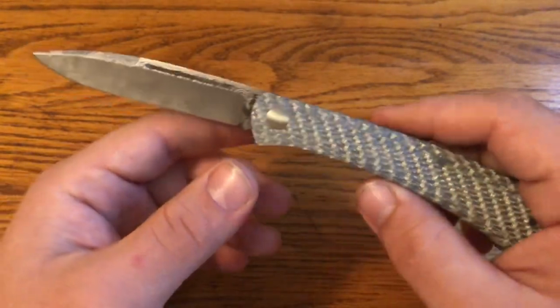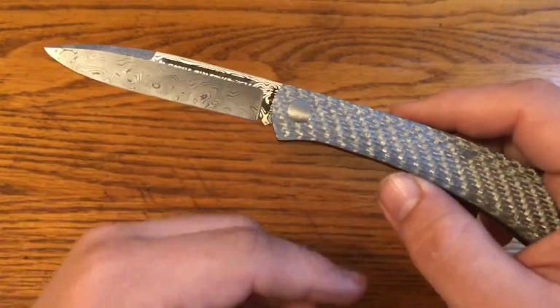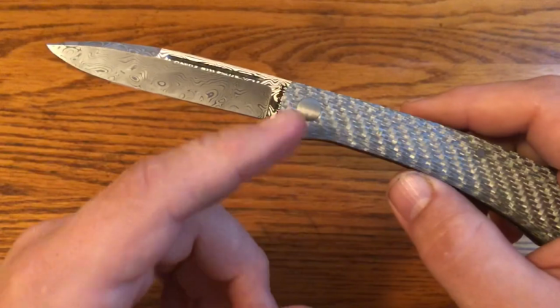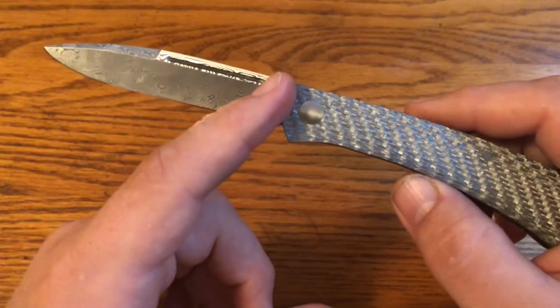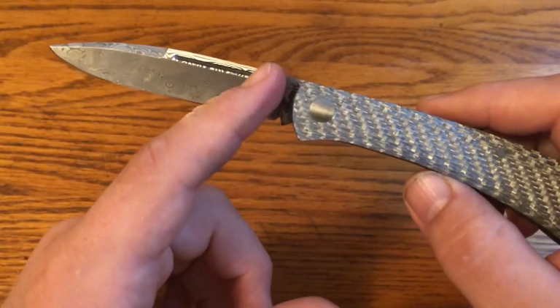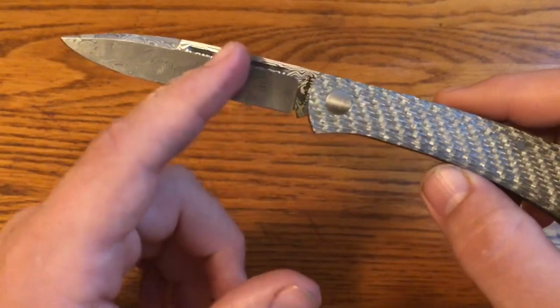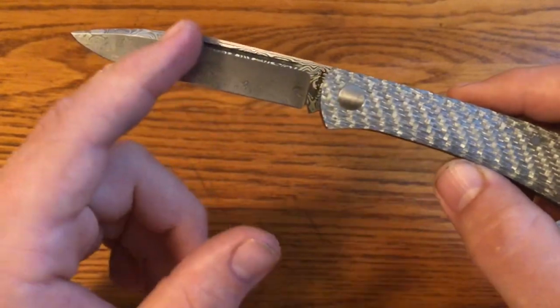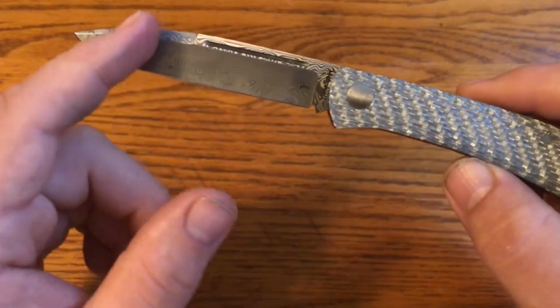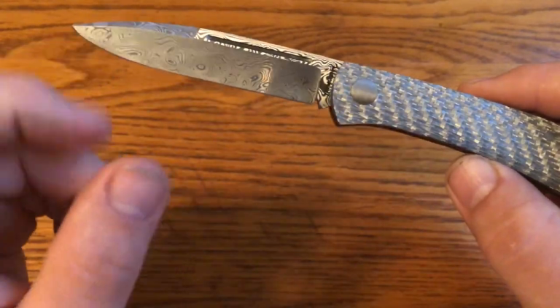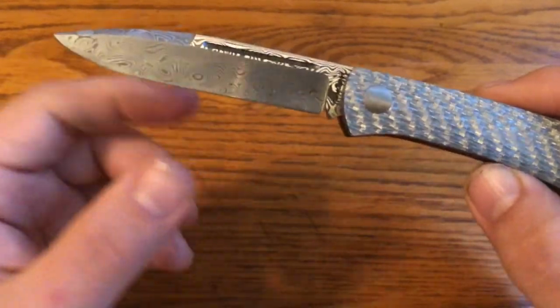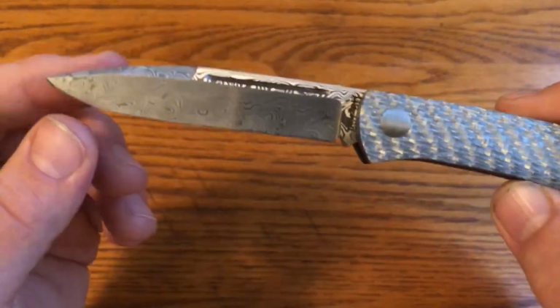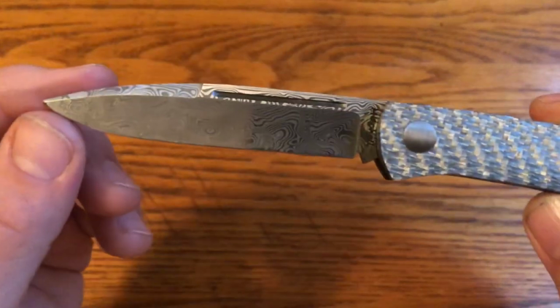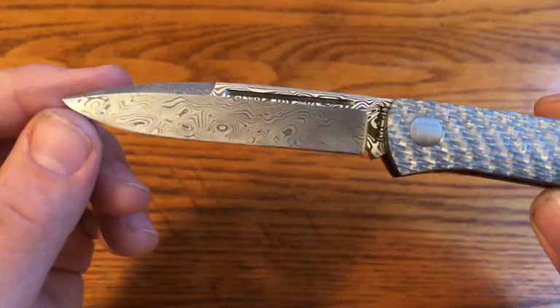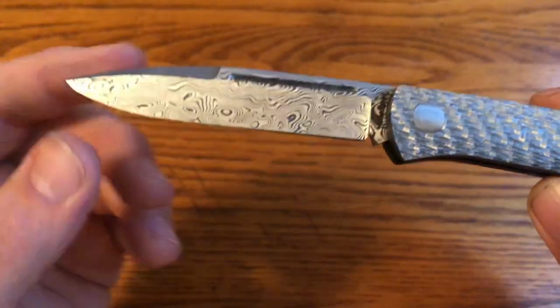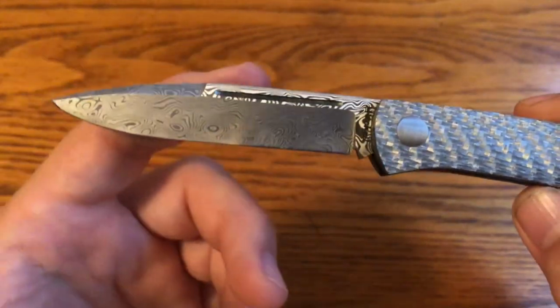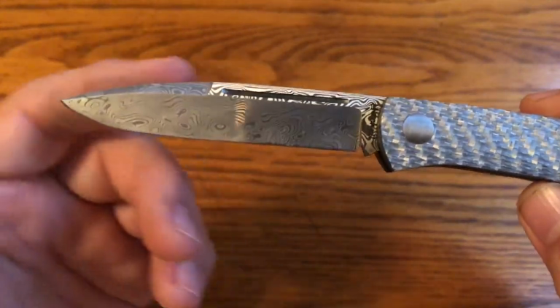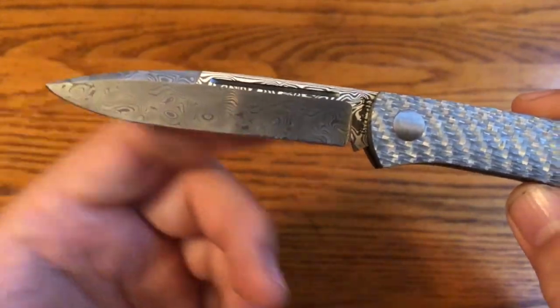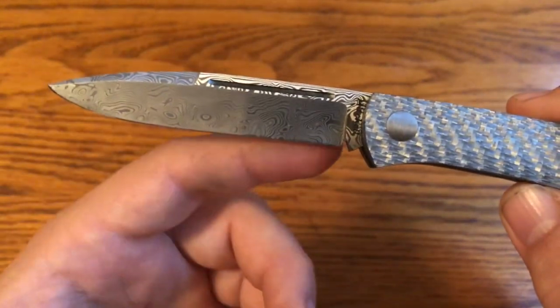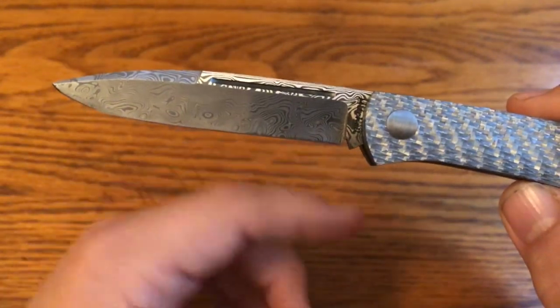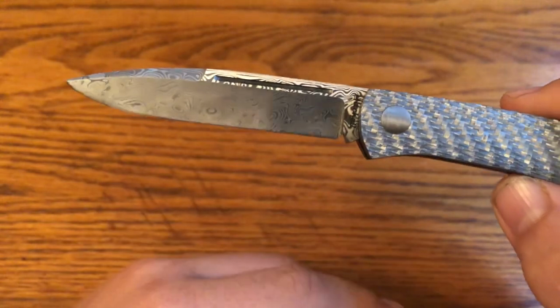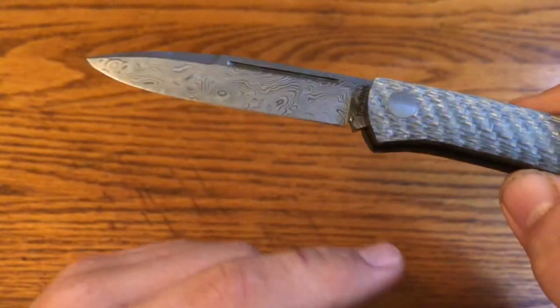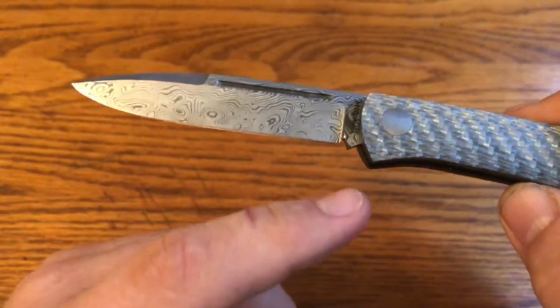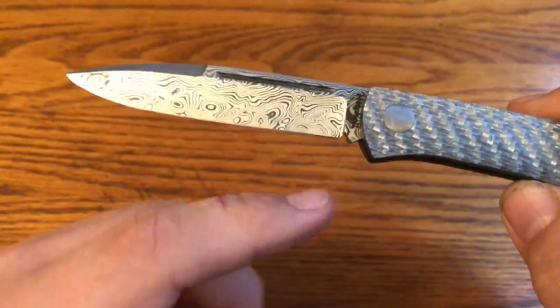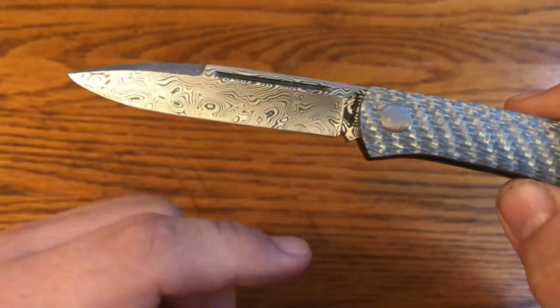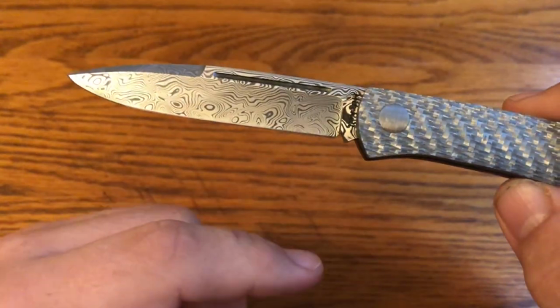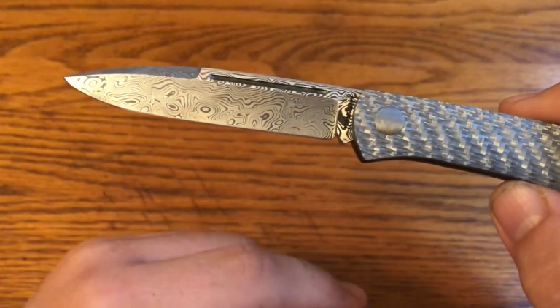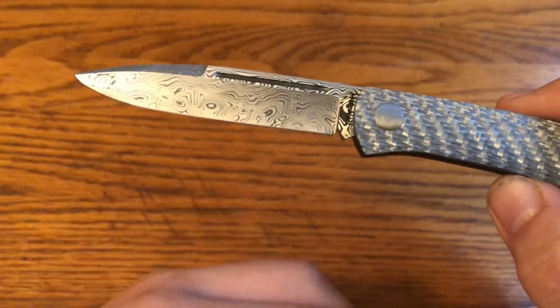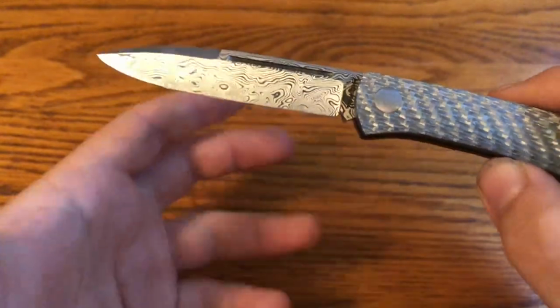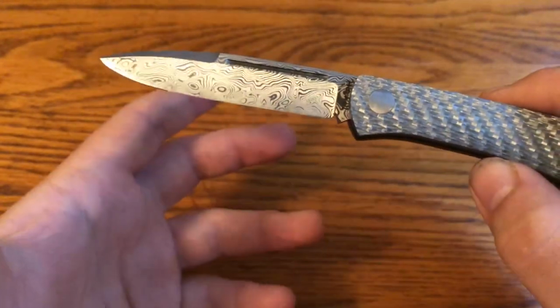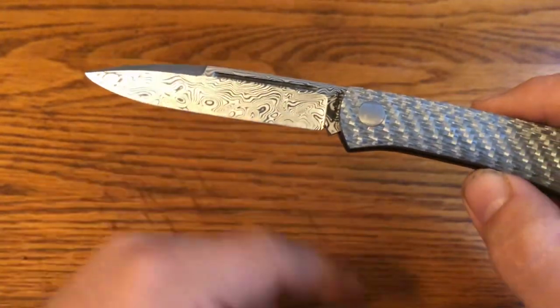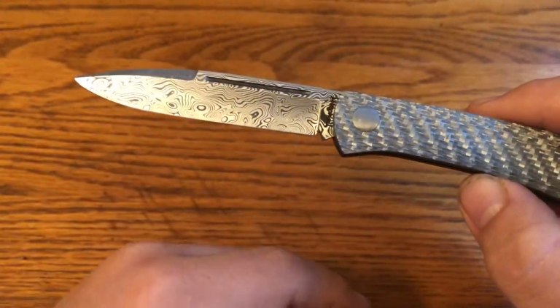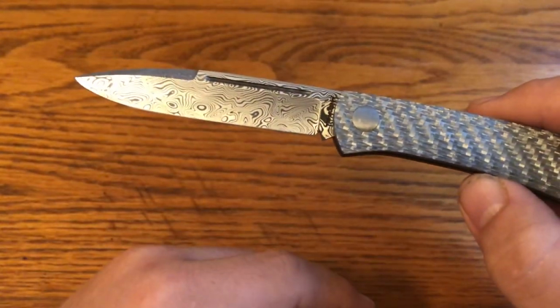It has this really nice long spear point, a nice swedge and long pull, and he did an extra deep etch because I told him I was going to be a user.